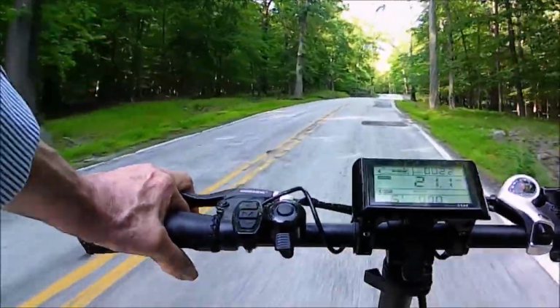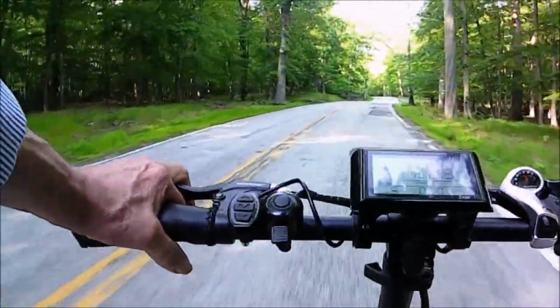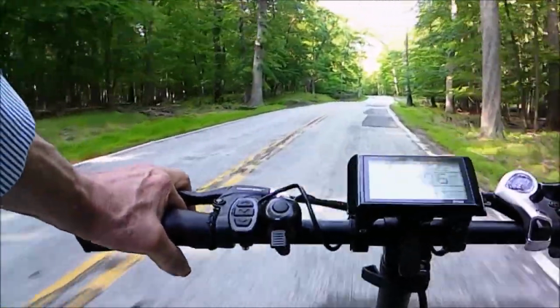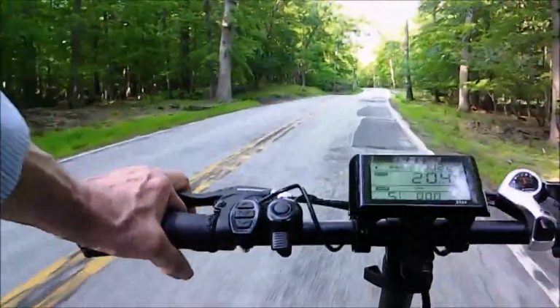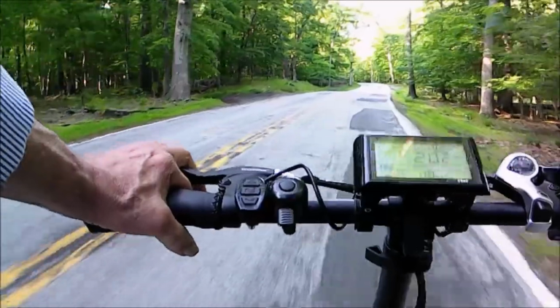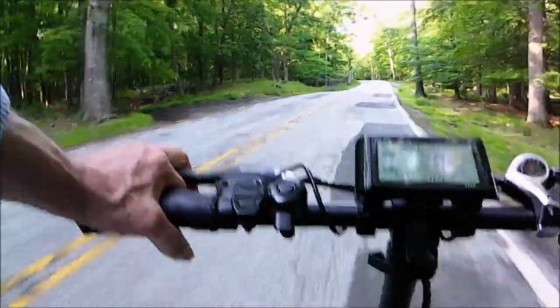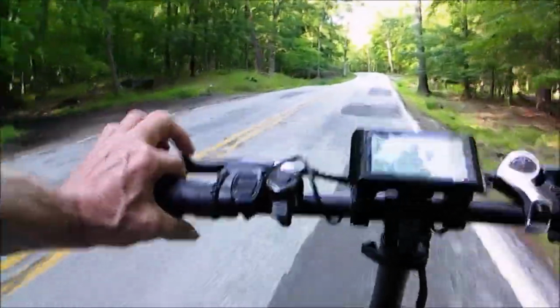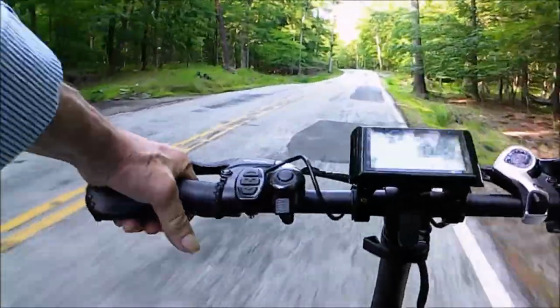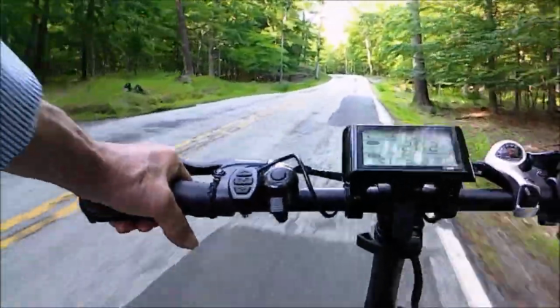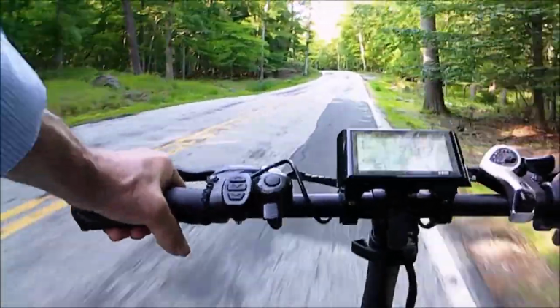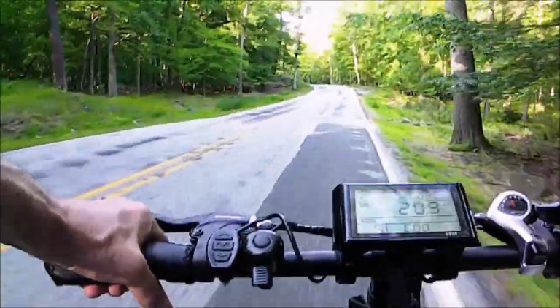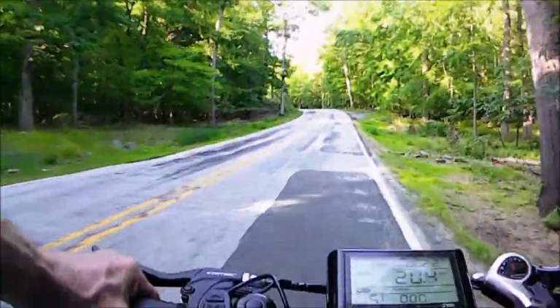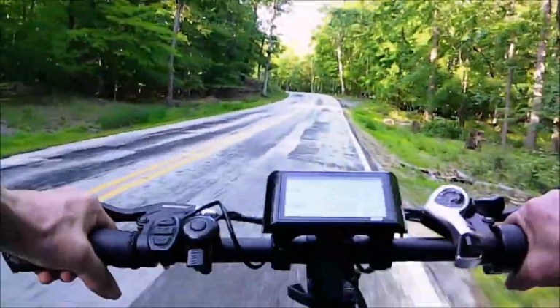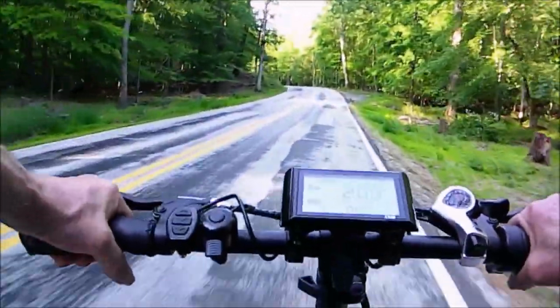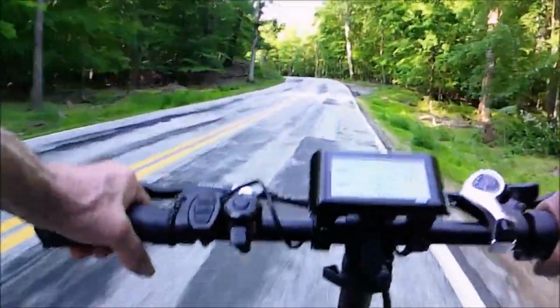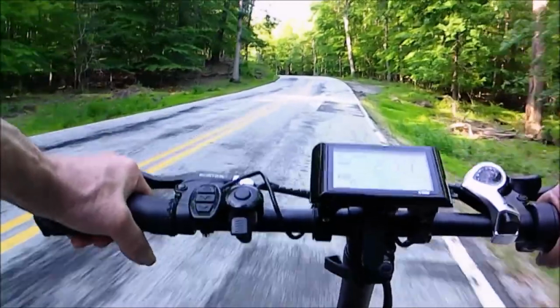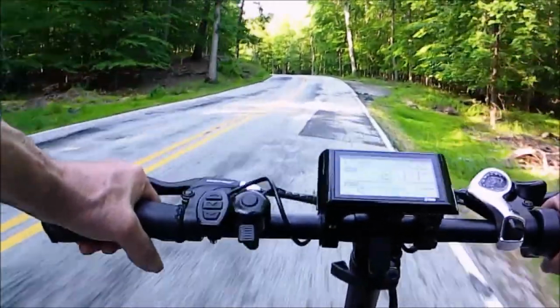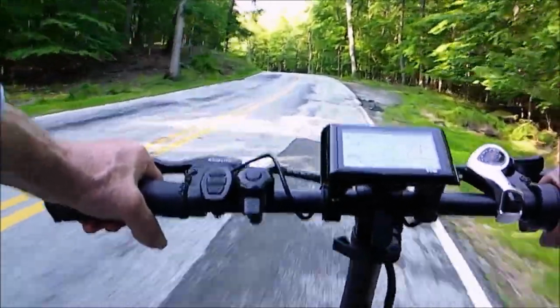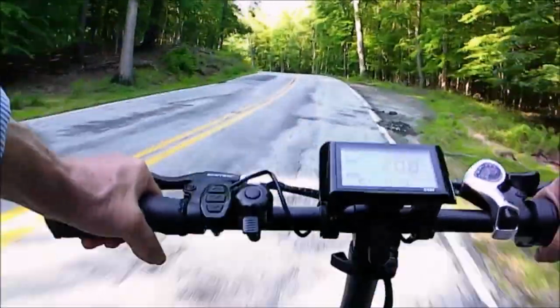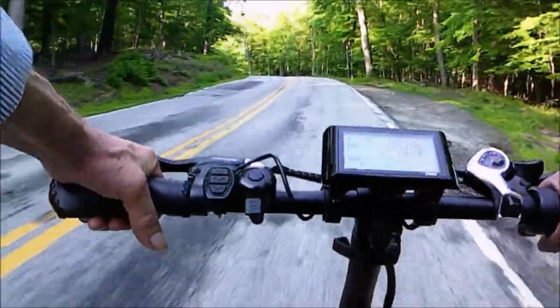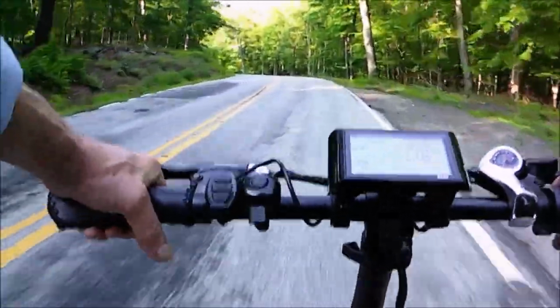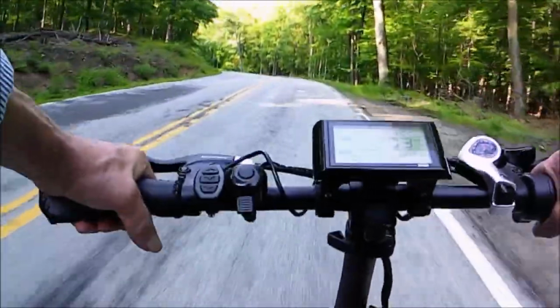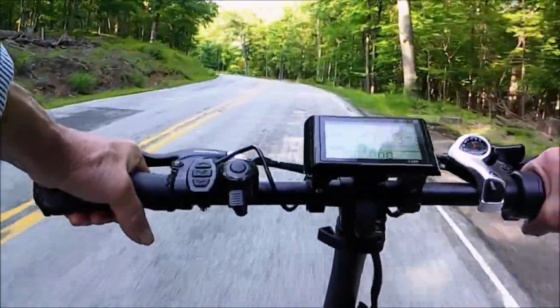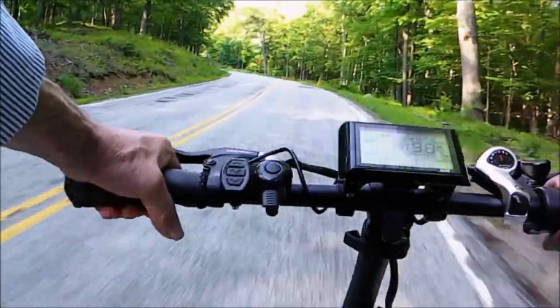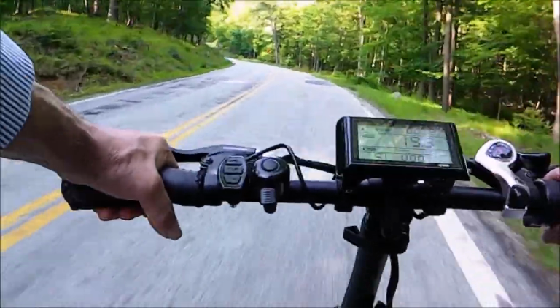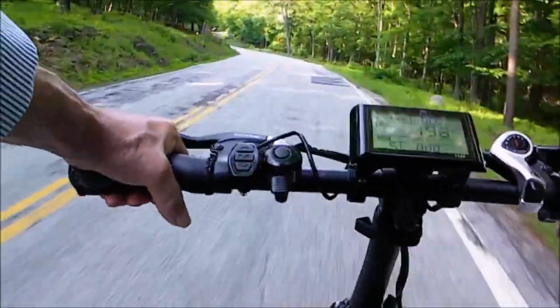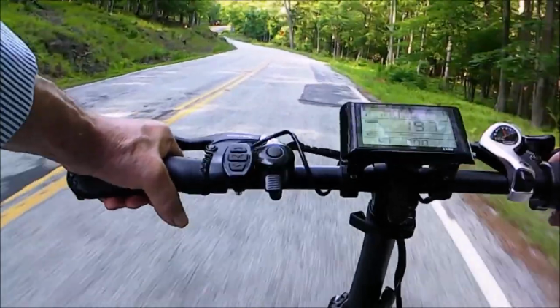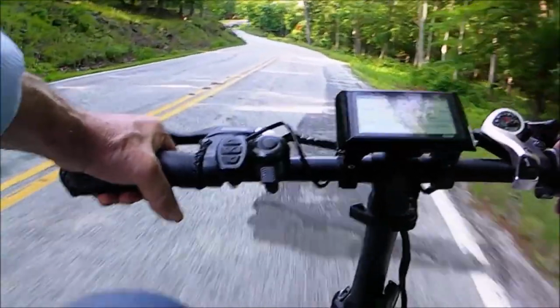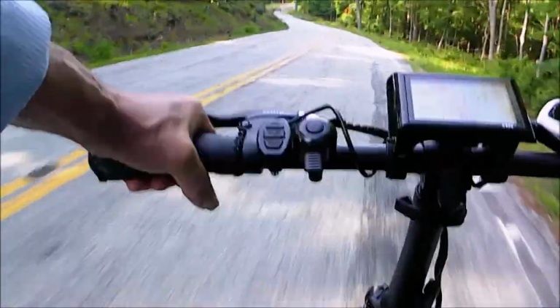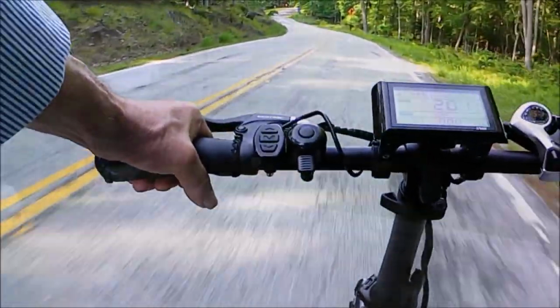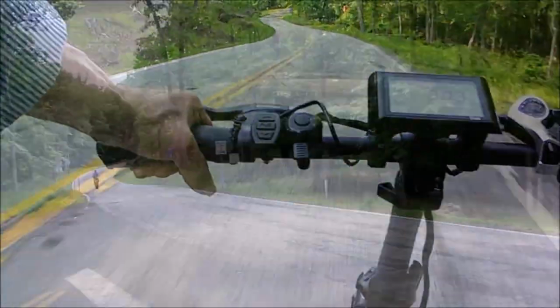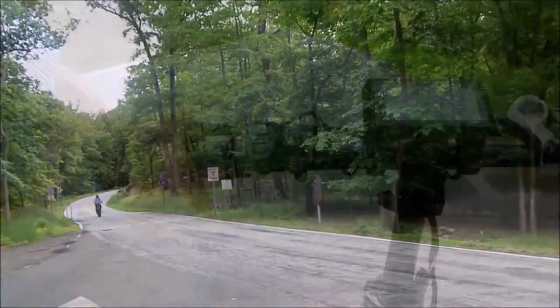One of the first things that struck me was this folding tube setup with these short, fat, stubby handlebars. I didn't know how that was going to work at all, but it turned out to be fine.